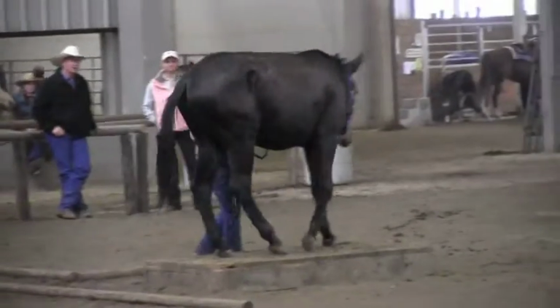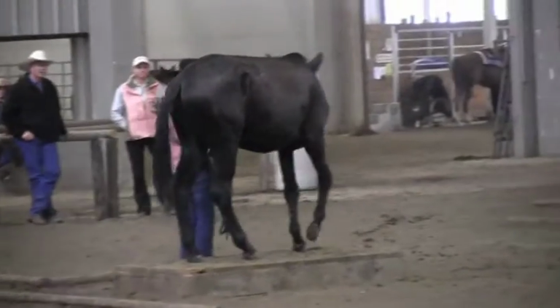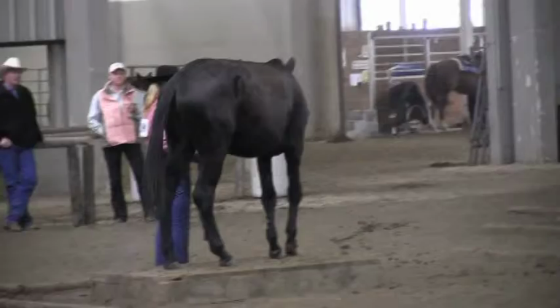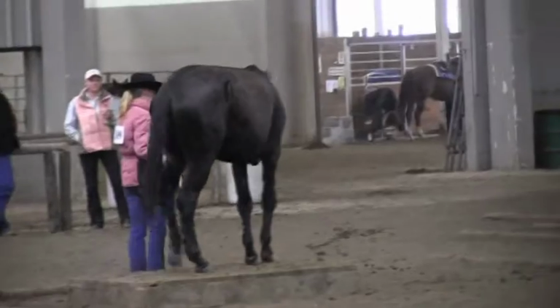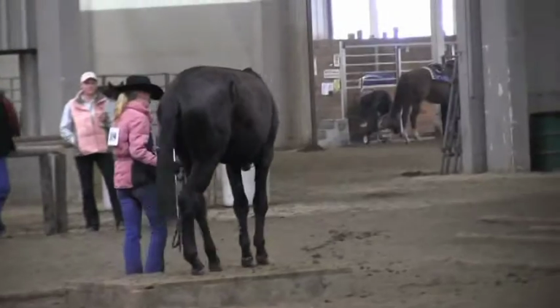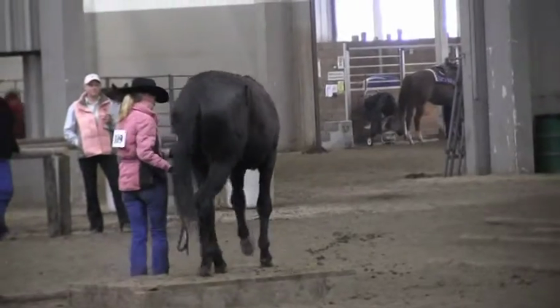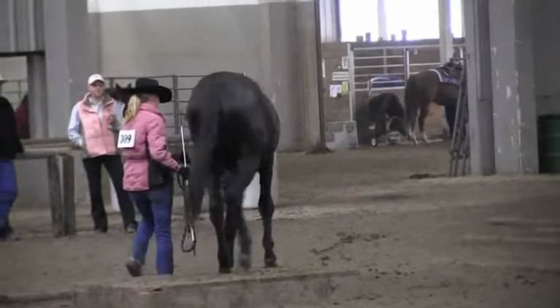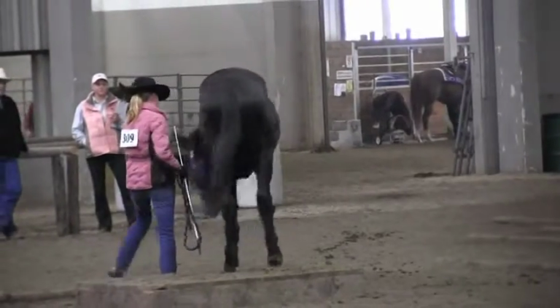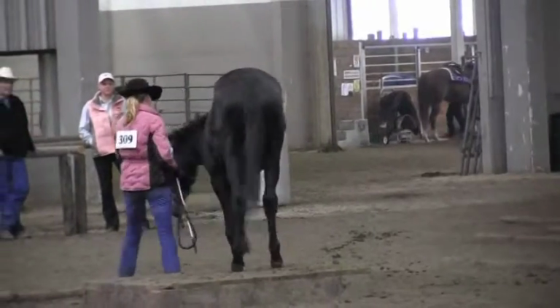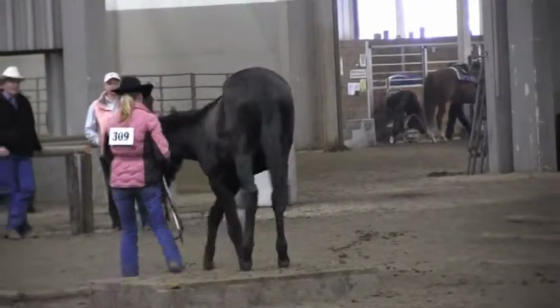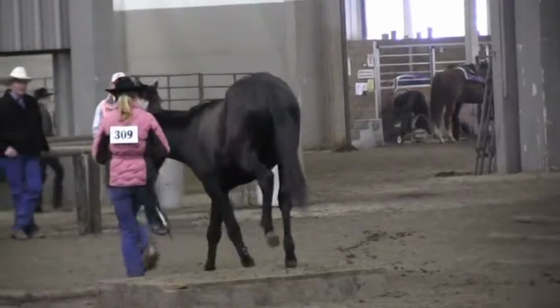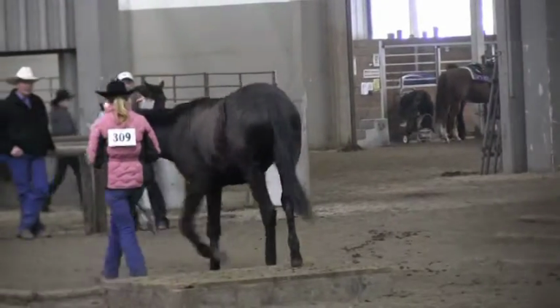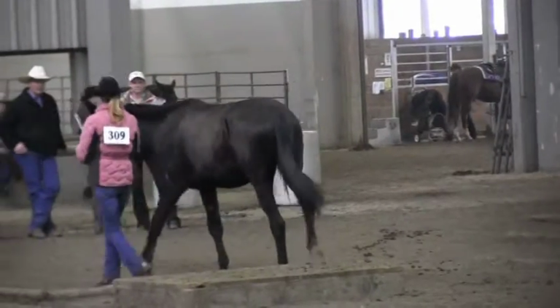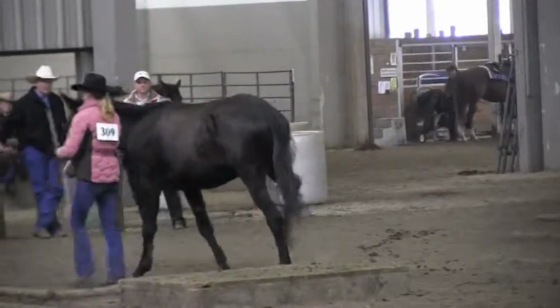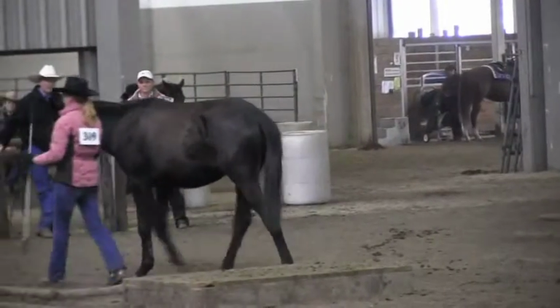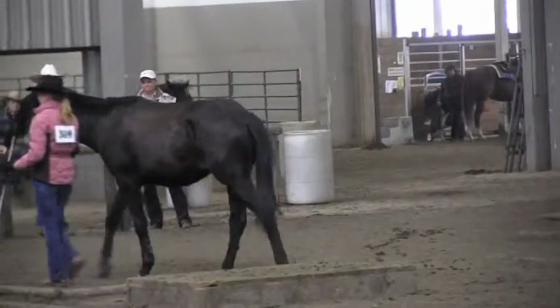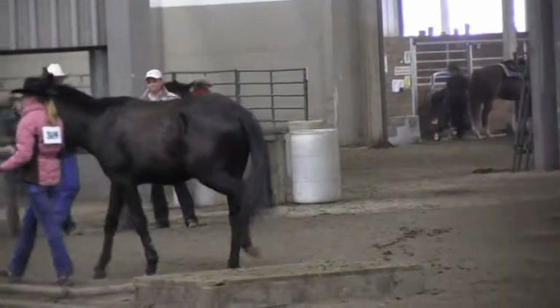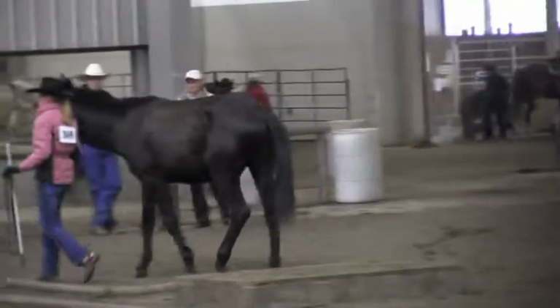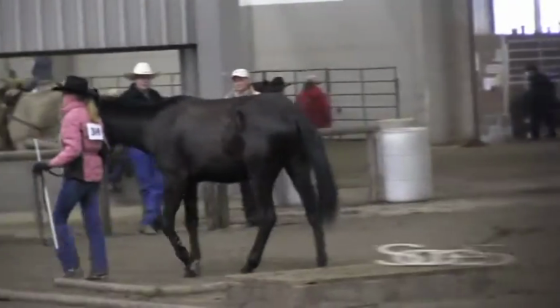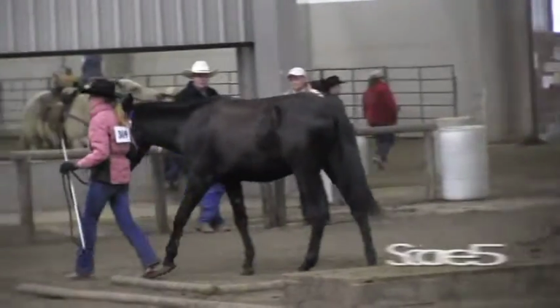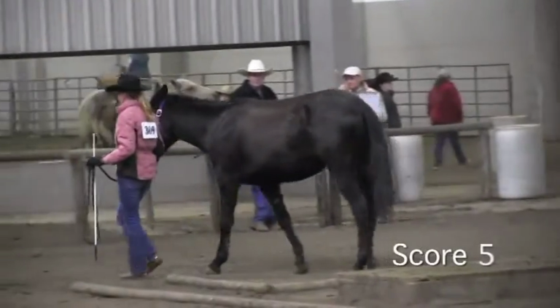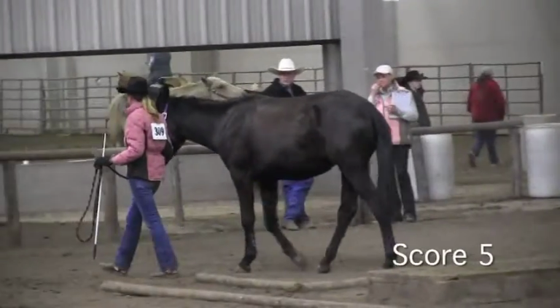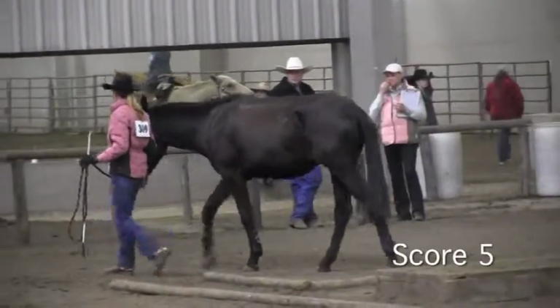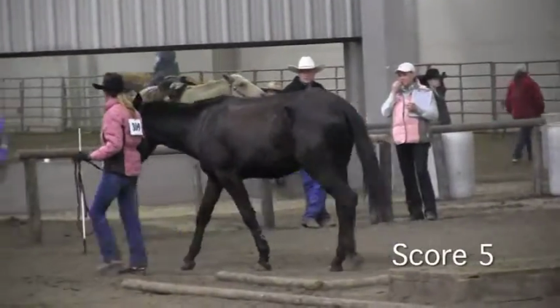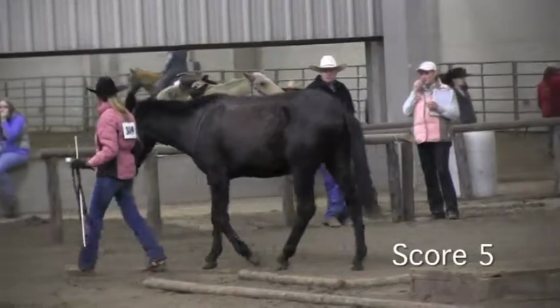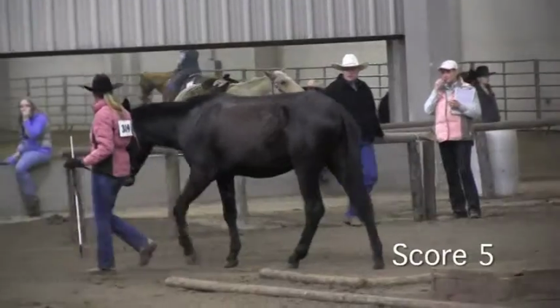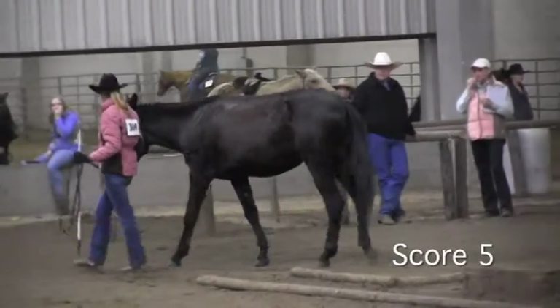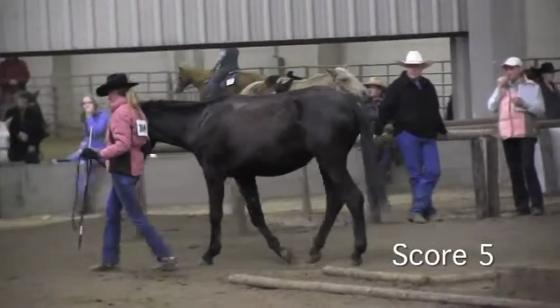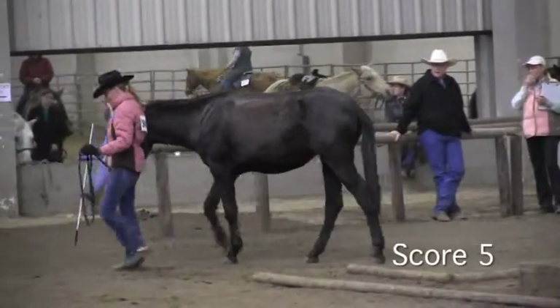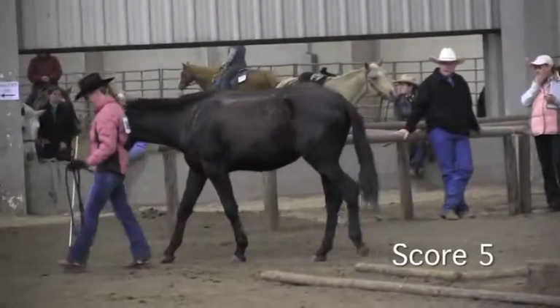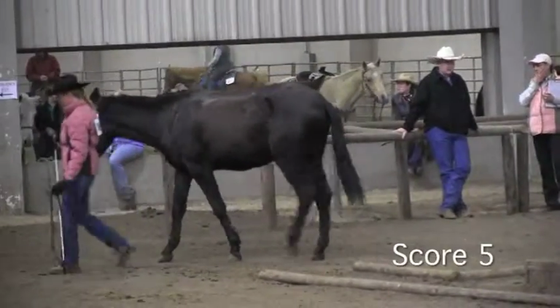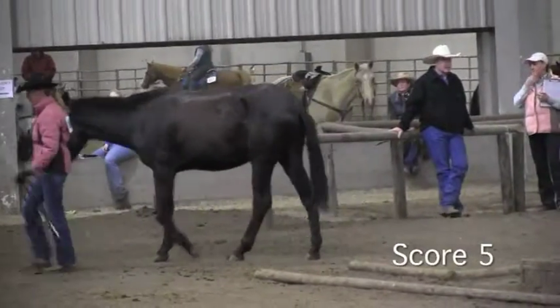Nice turn. Coming off the bridge a little bit too crooked. I'd like to see her come off and then make her turn. I'm going to give her a score of a 5 on that.